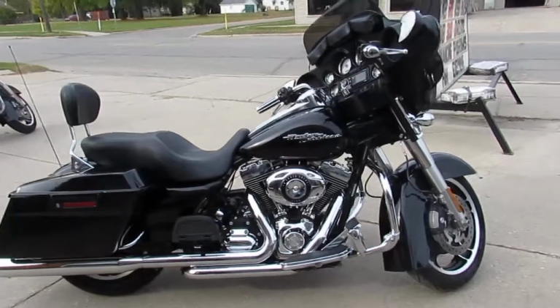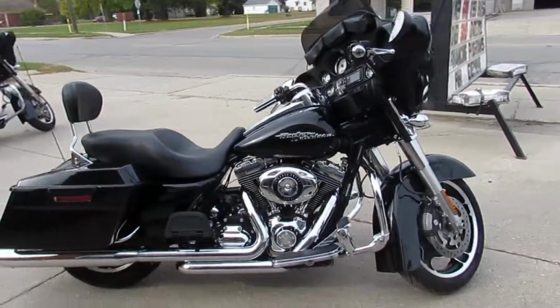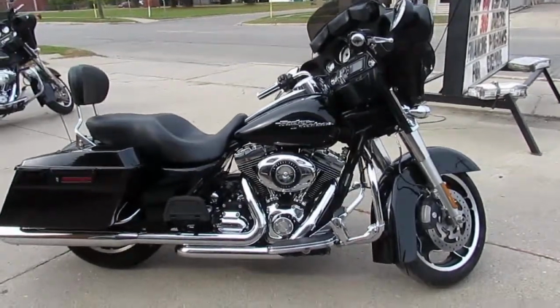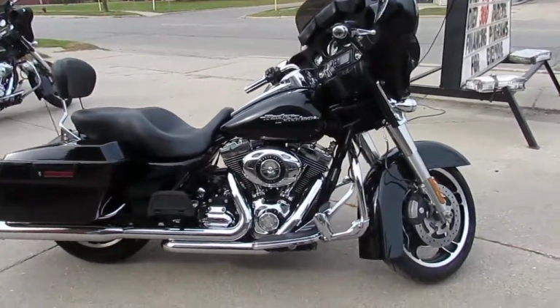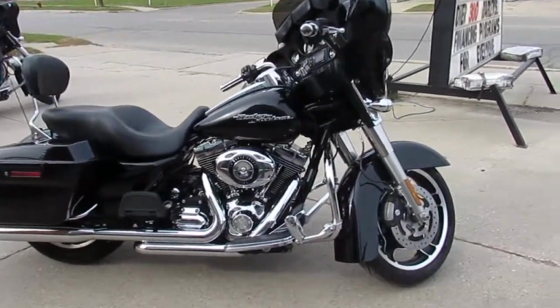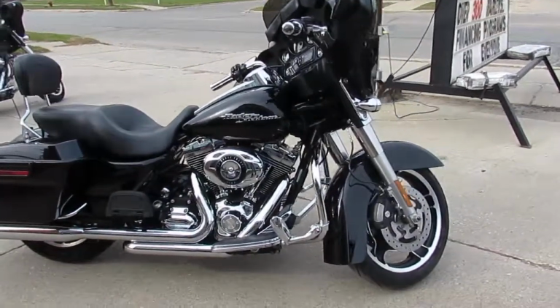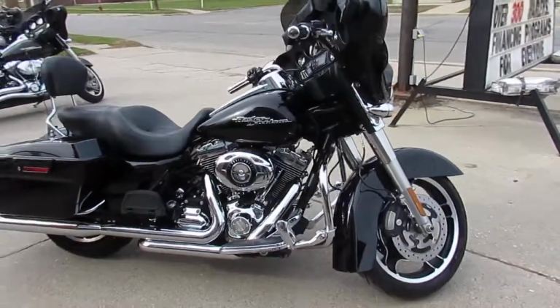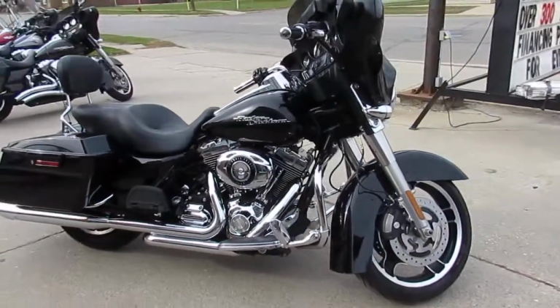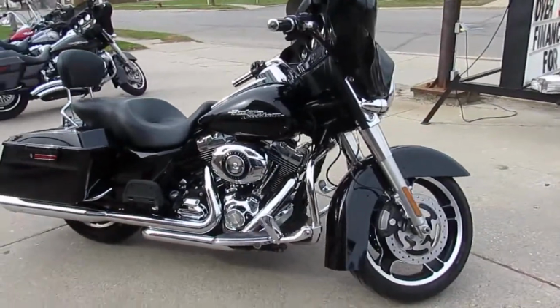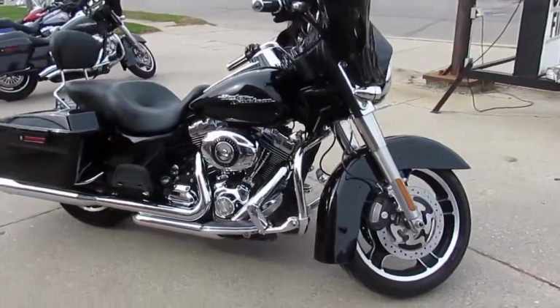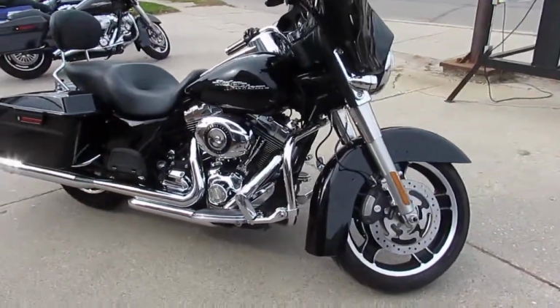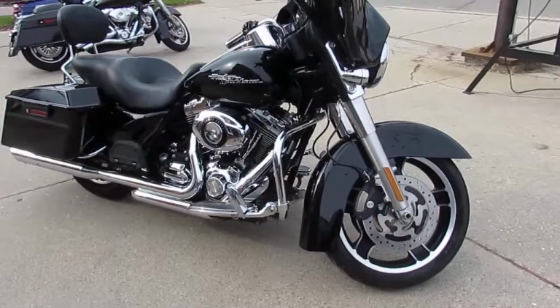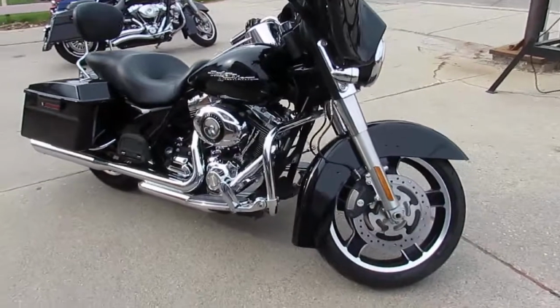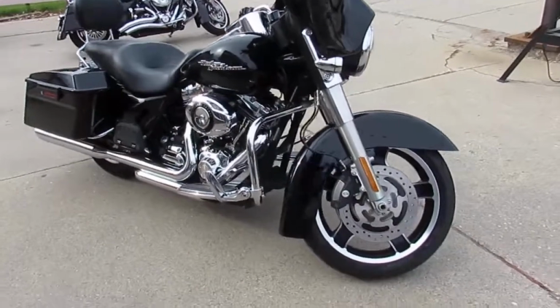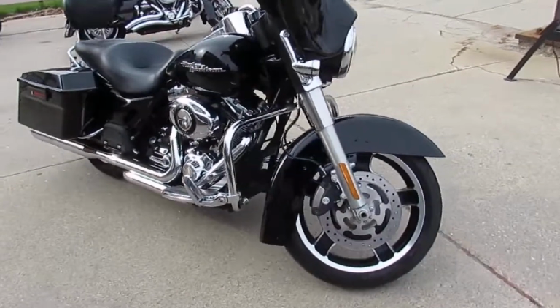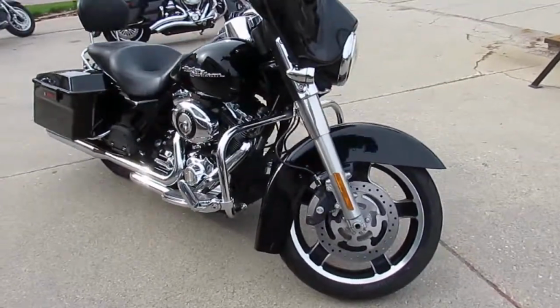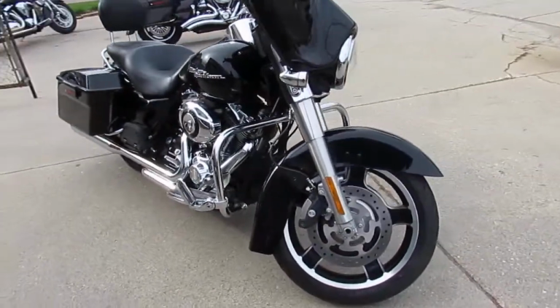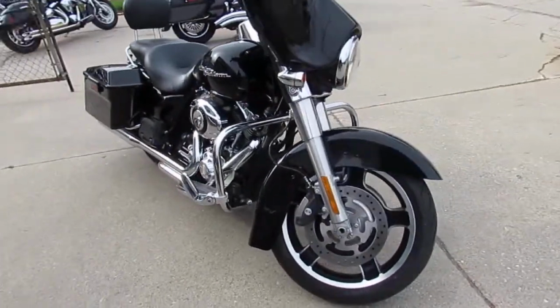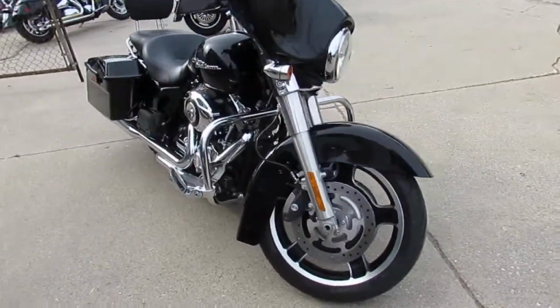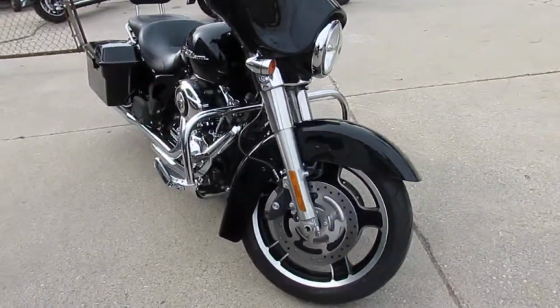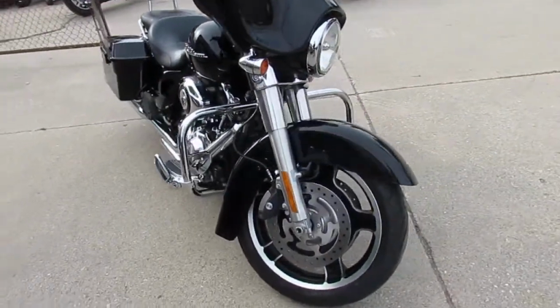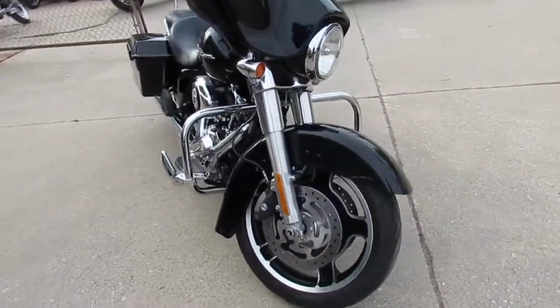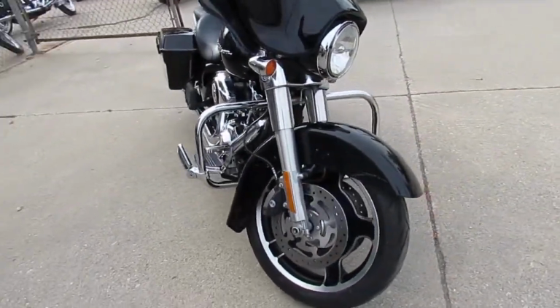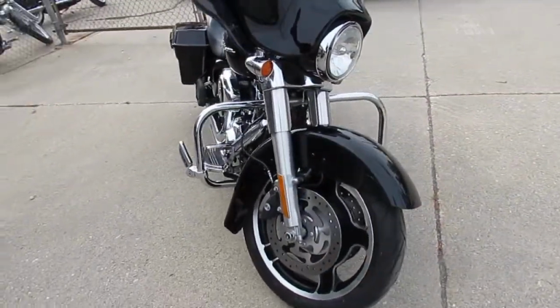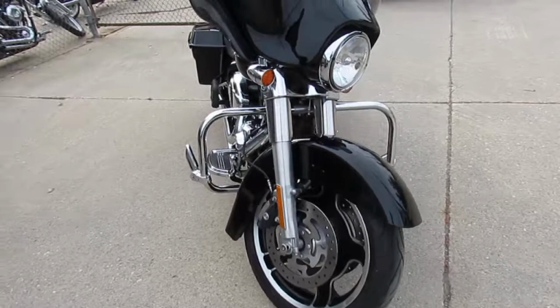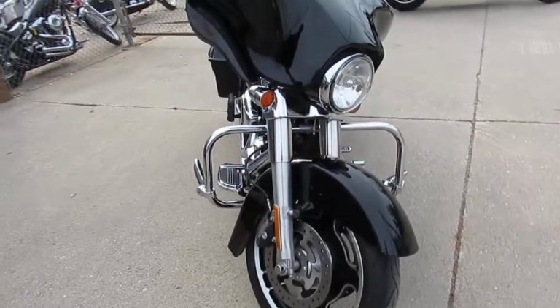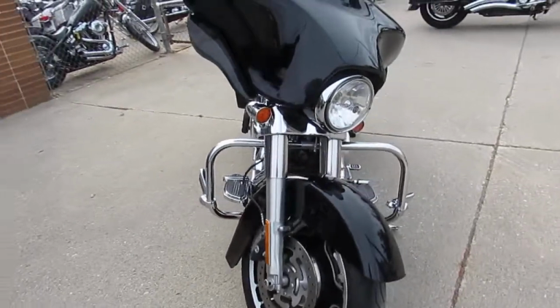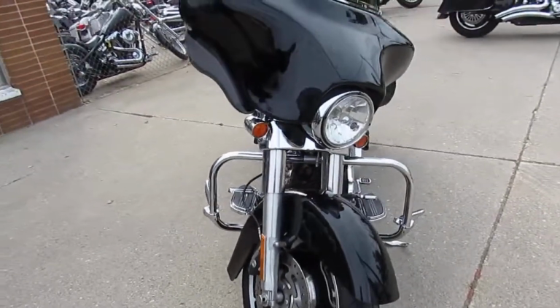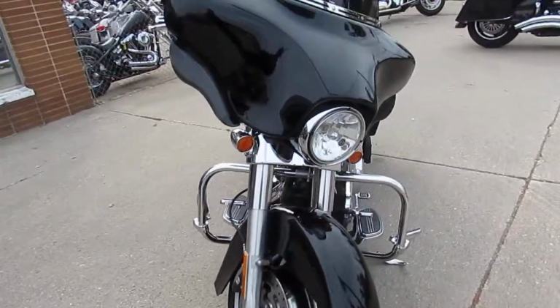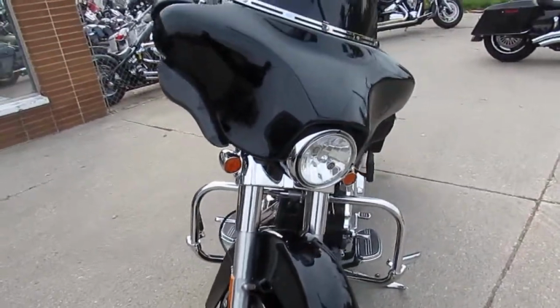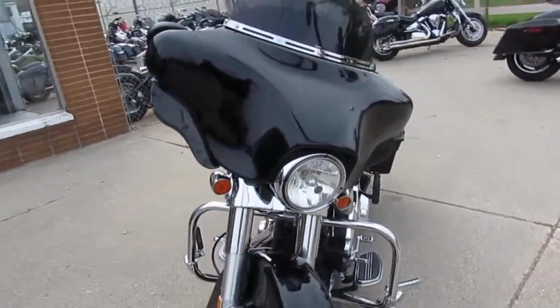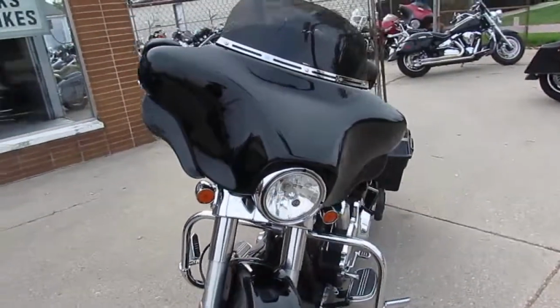Hey guys, ApprovalPowerSports.com here doing some videos on the used Harleys we got in. Just got another truck load in. We got guaranteed financing, we got leasing programs, we got layaway programs, and your trades are always welcome here.